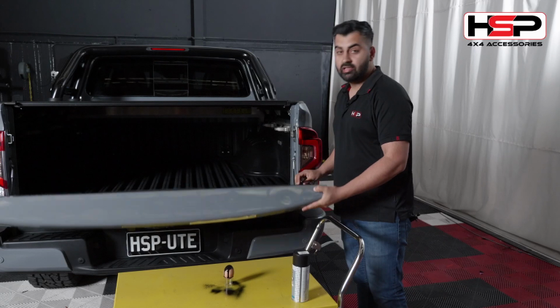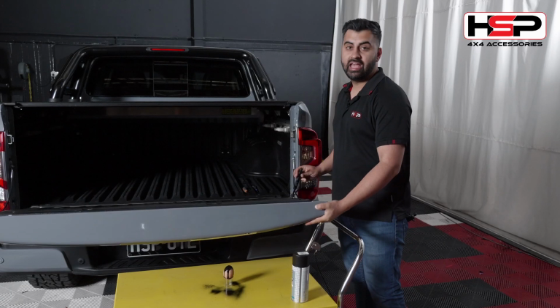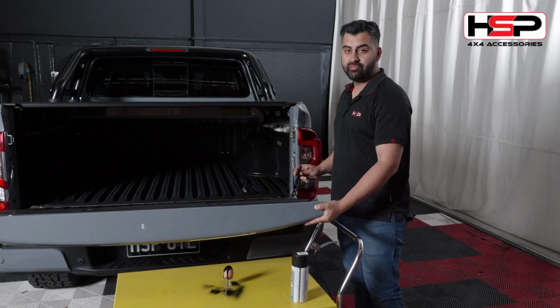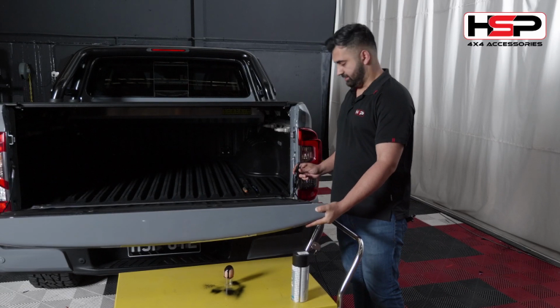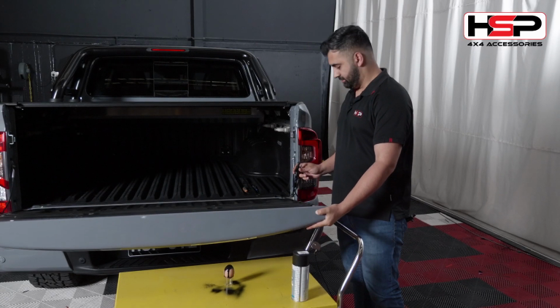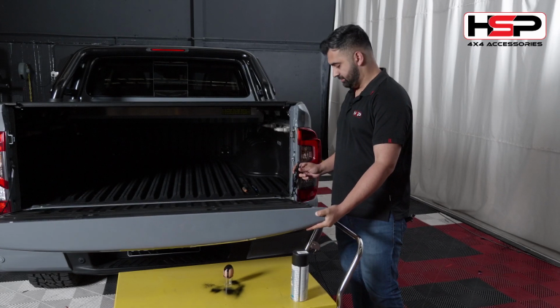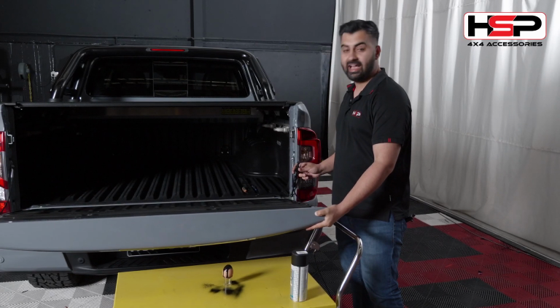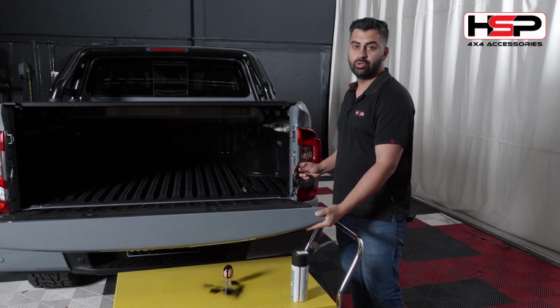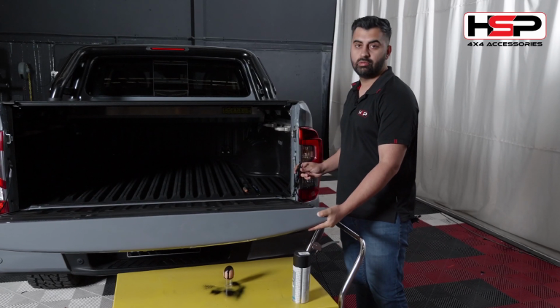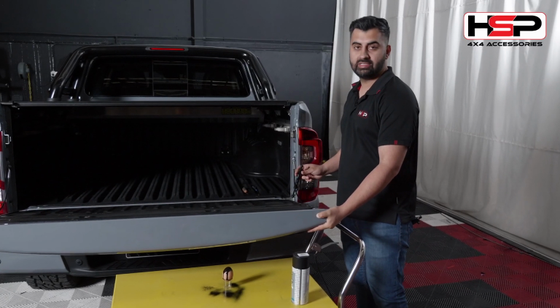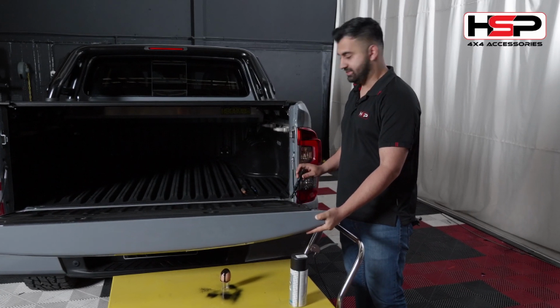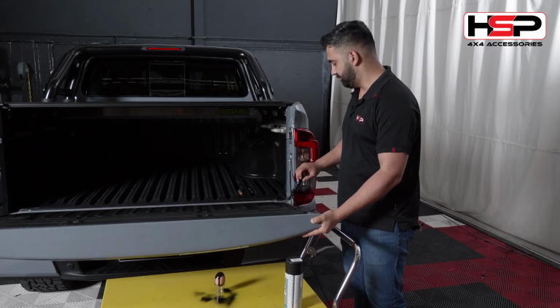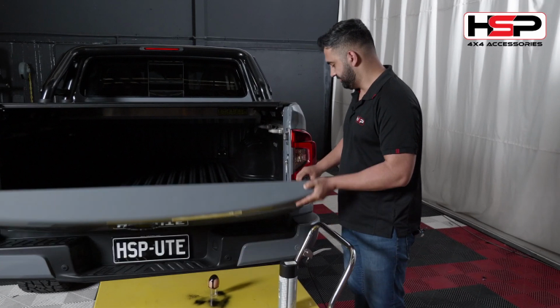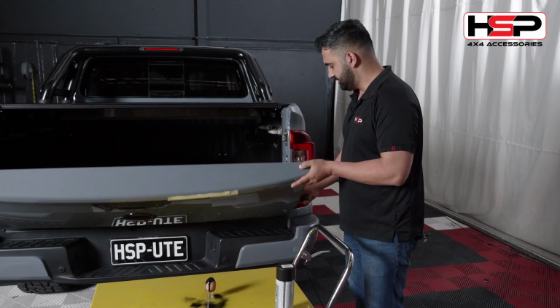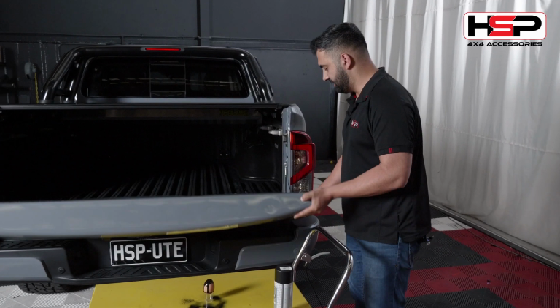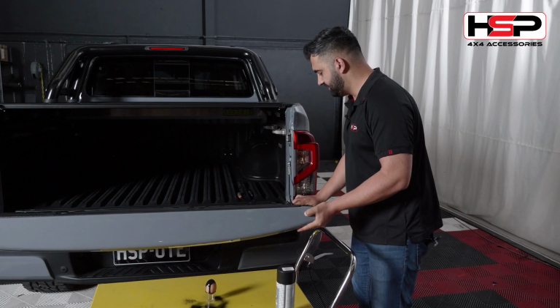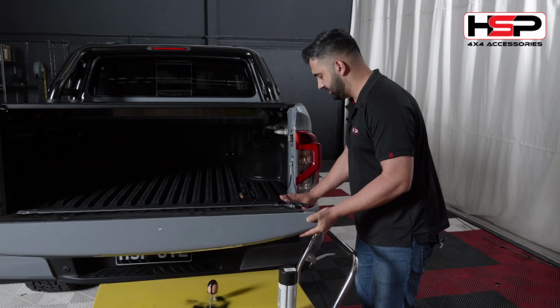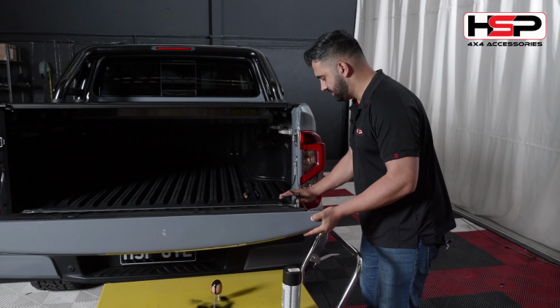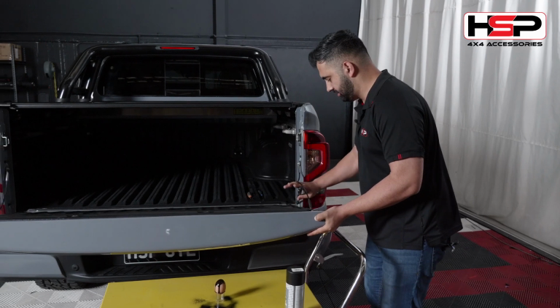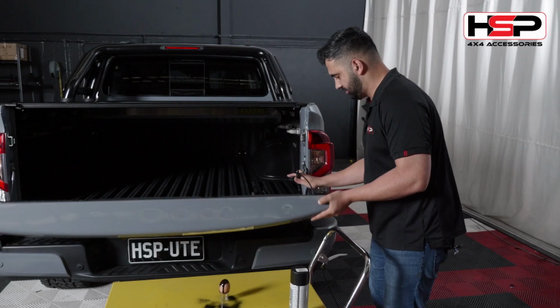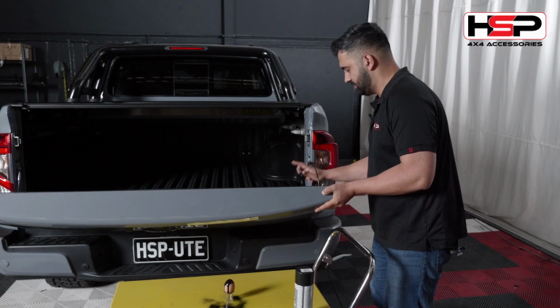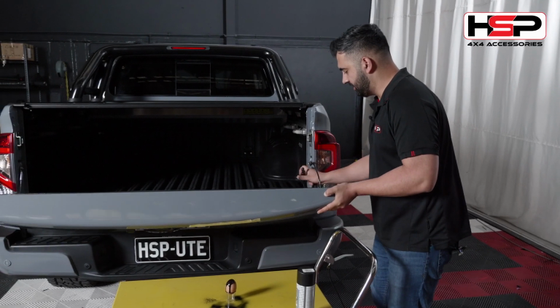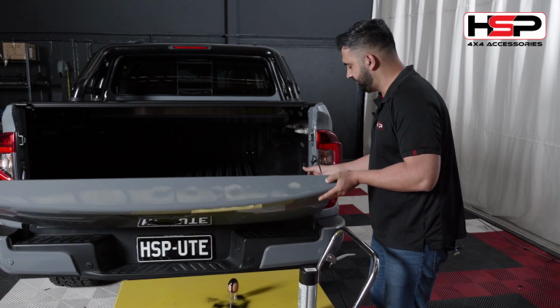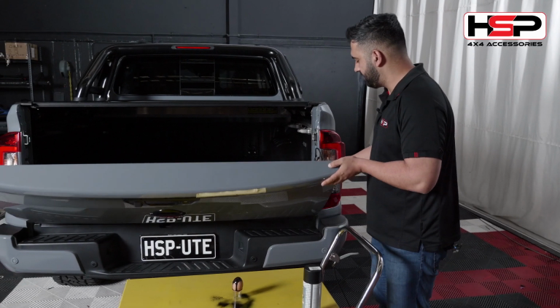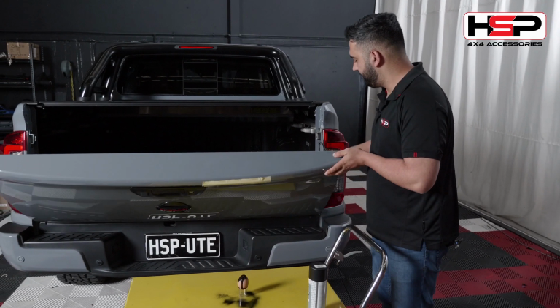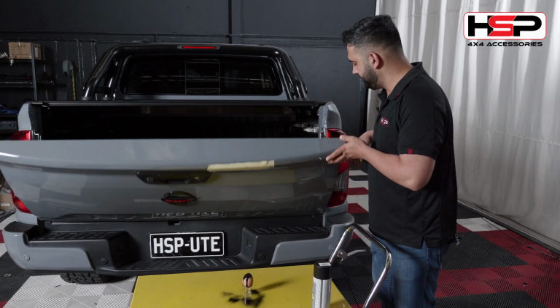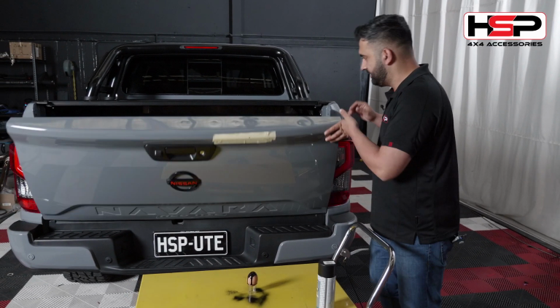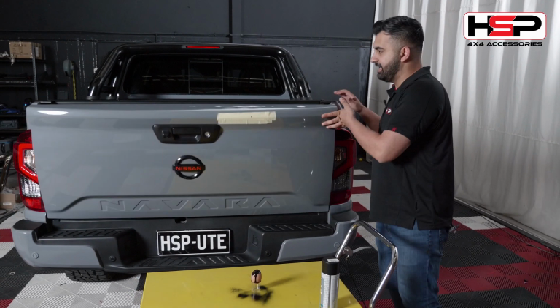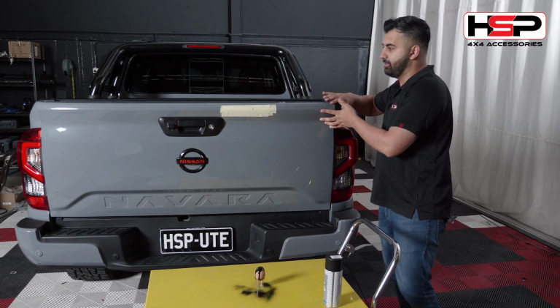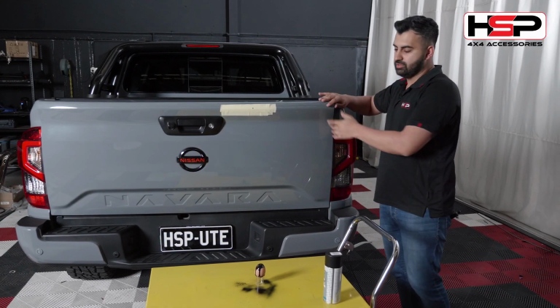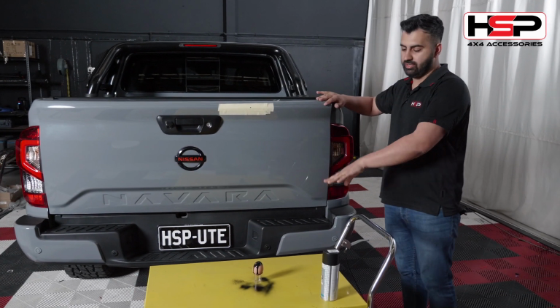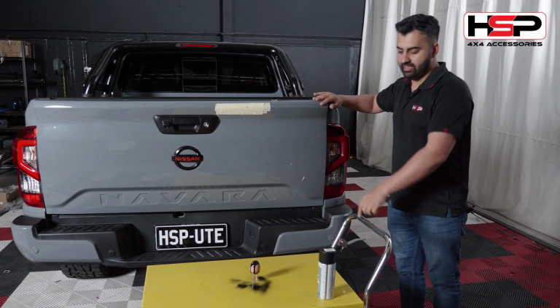So now we've got the actual Tail Assist removed. I'm going to lift the tailgate up again and see what it looks like on the egg.